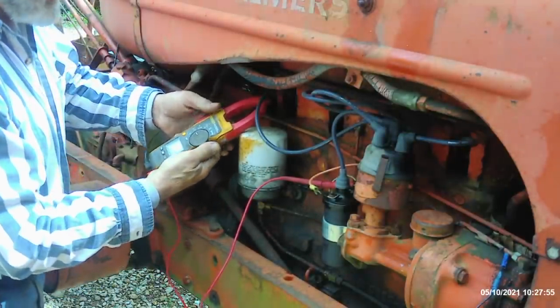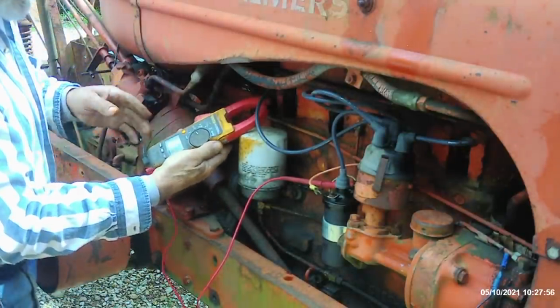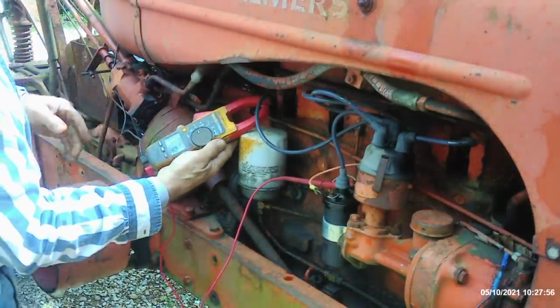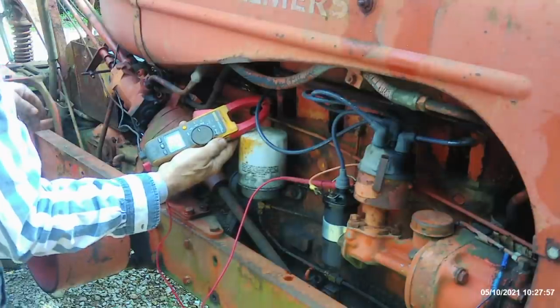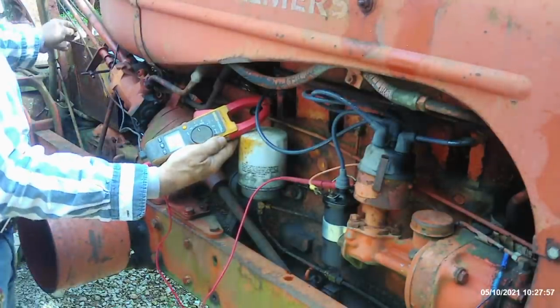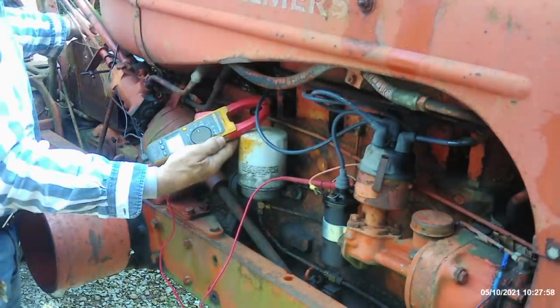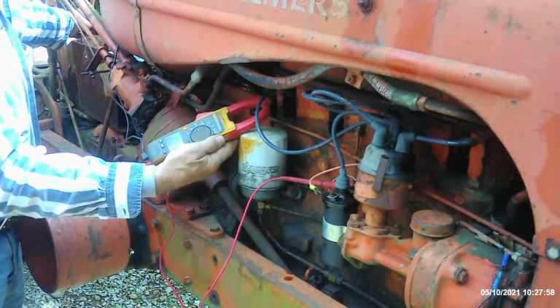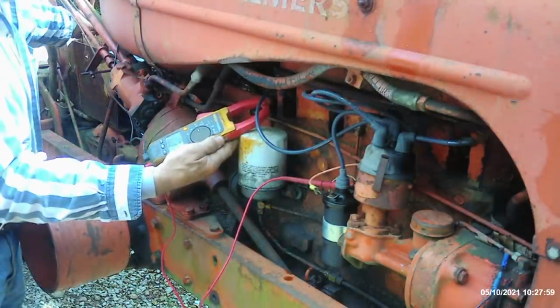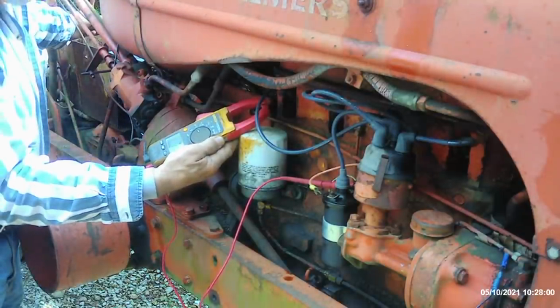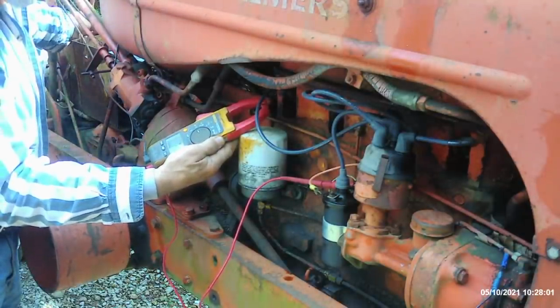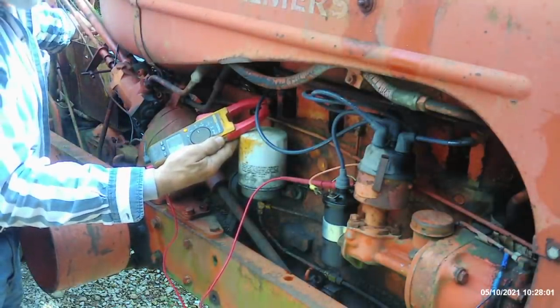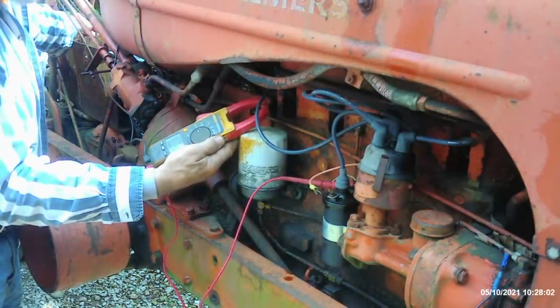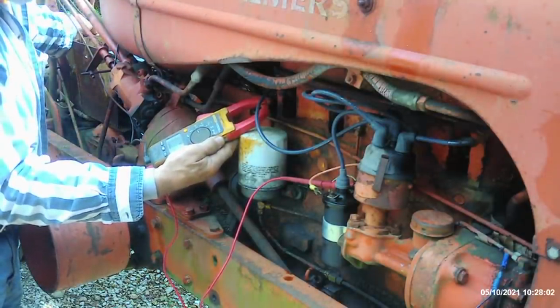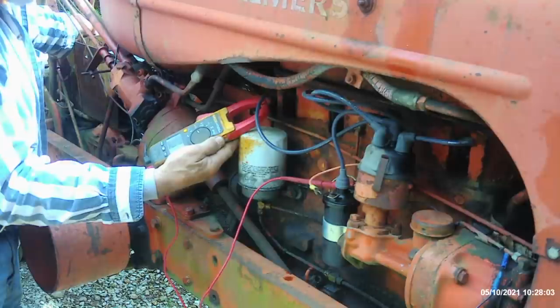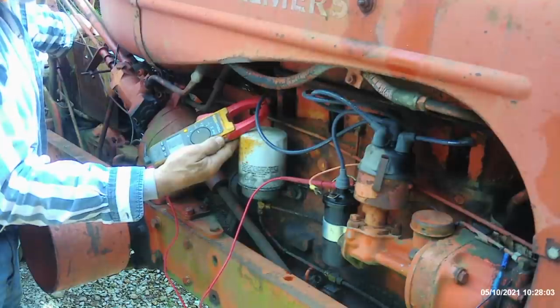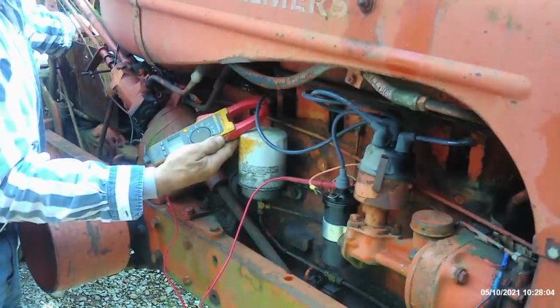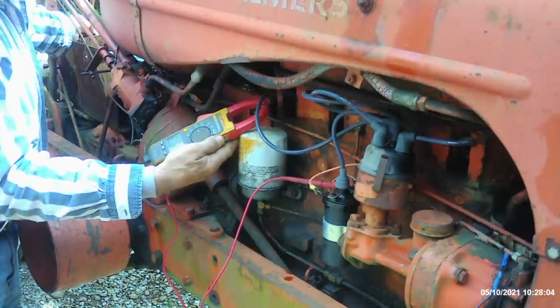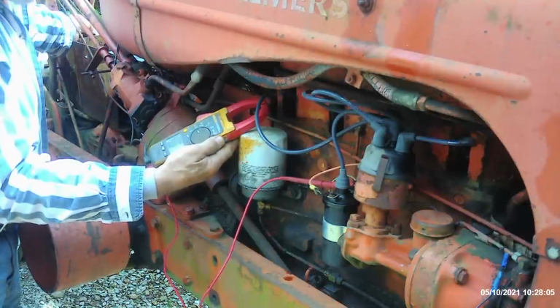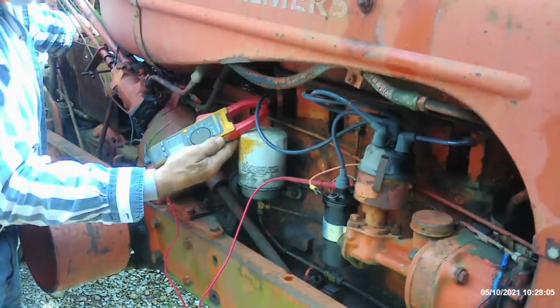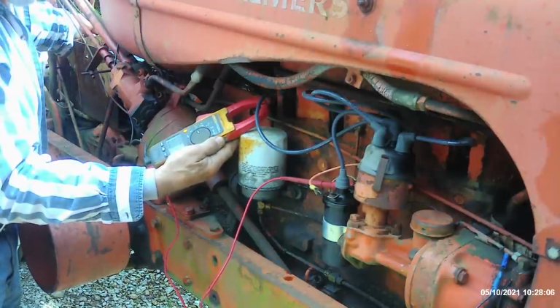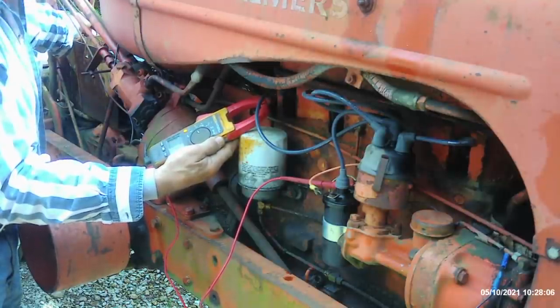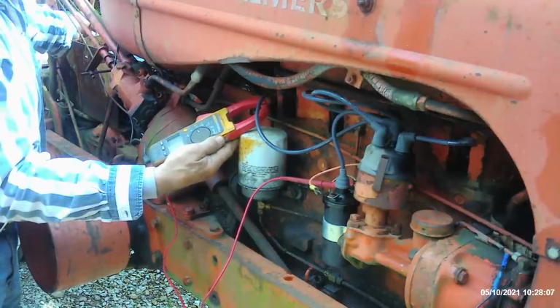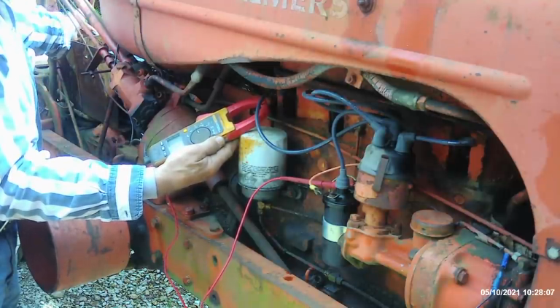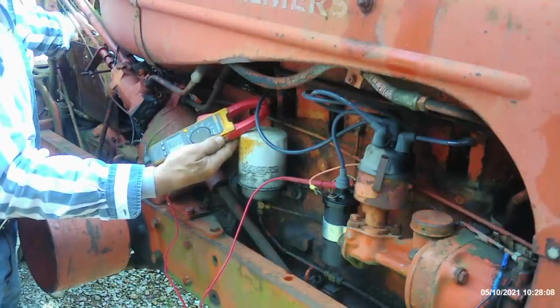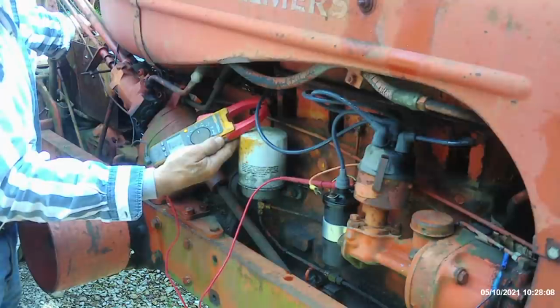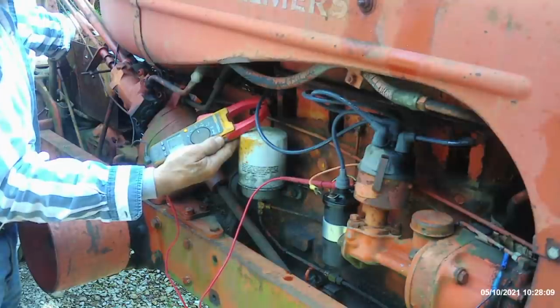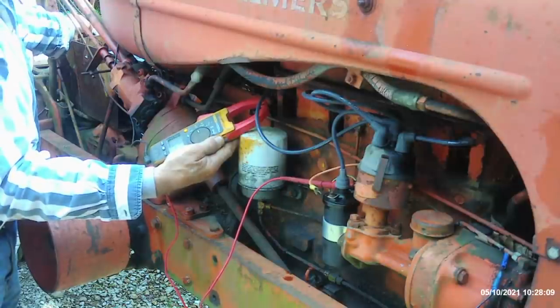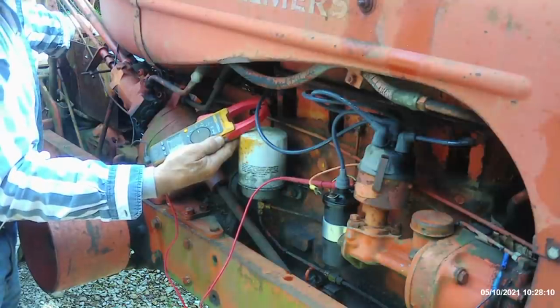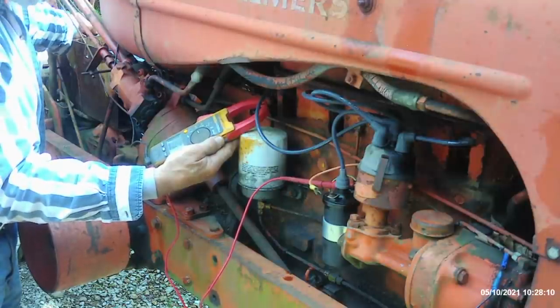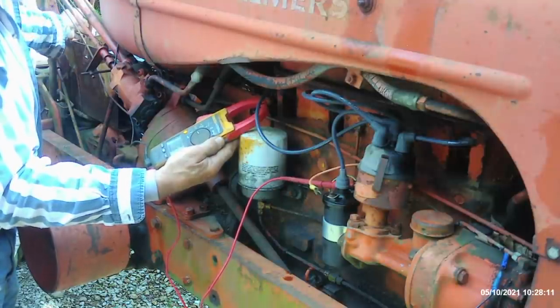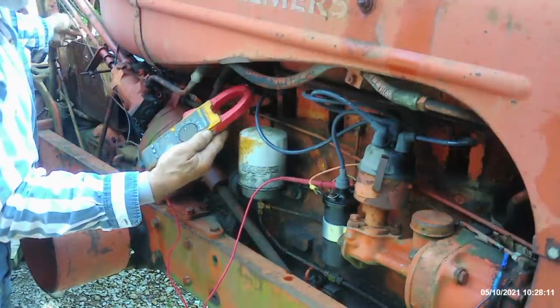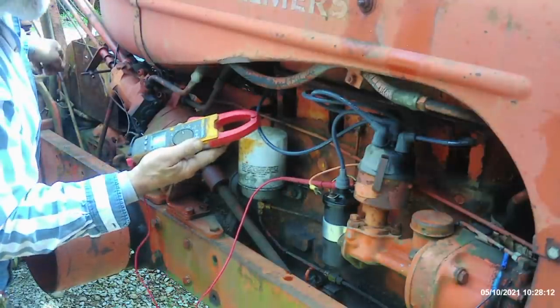So what I'm going to do is flip my switch up here. I'll flip the first one — no change. I'll flip the second one — there we go. The second one, I've got 12.5 volts. So if I turn the lower switch to the right-hand side, that's going to give me power to the distributor.